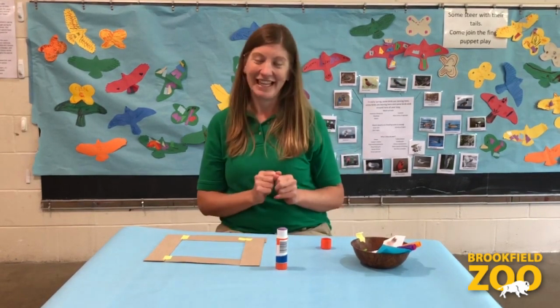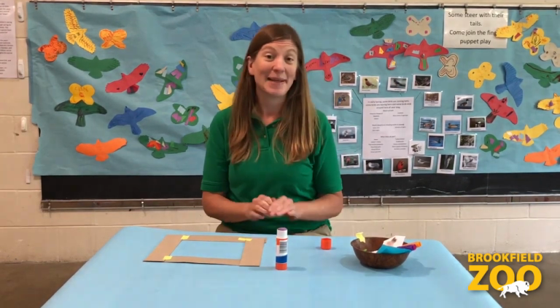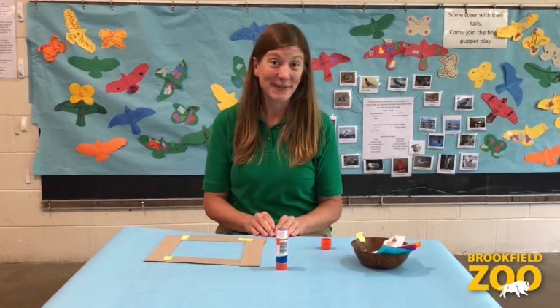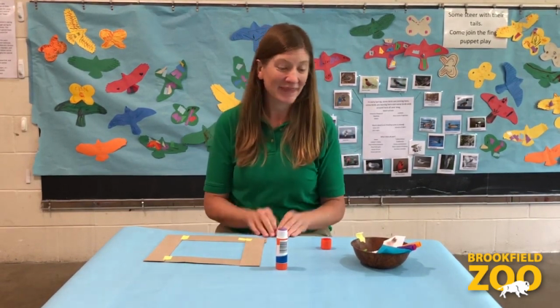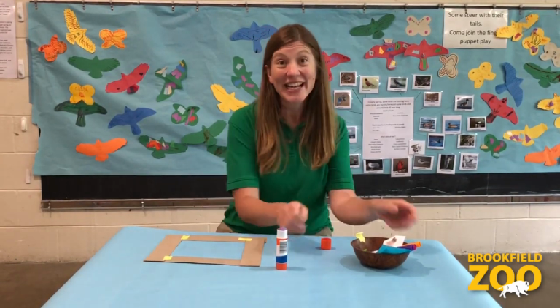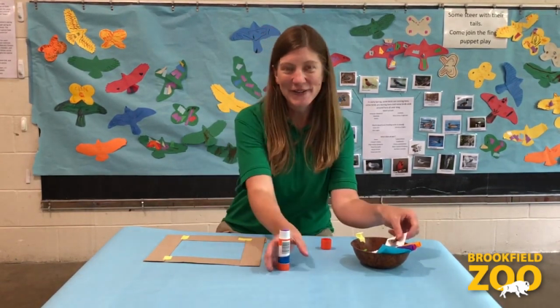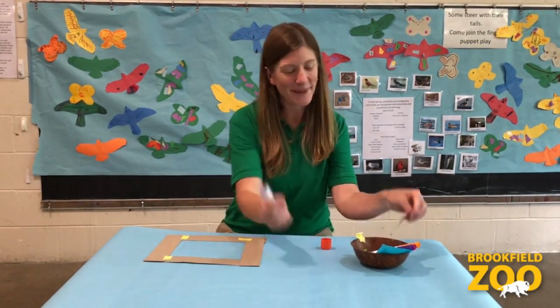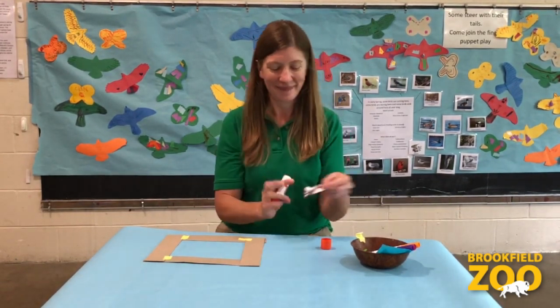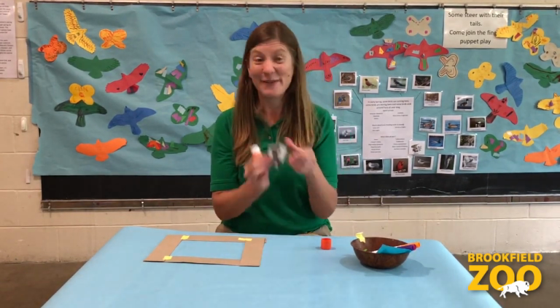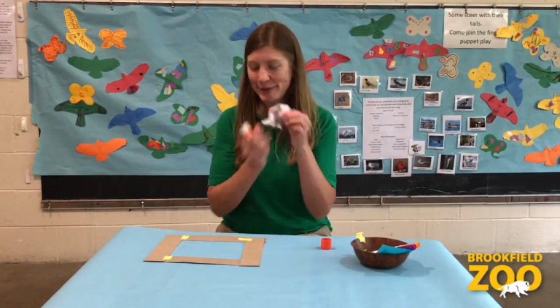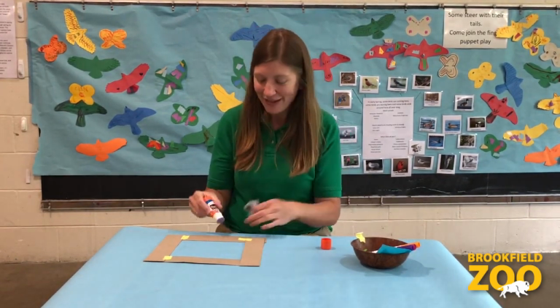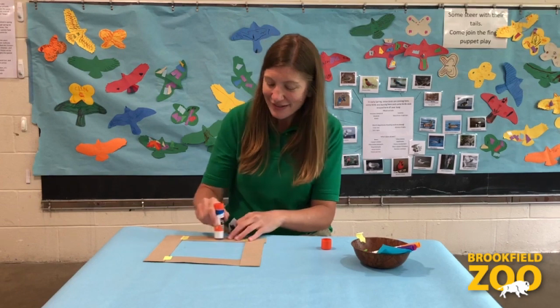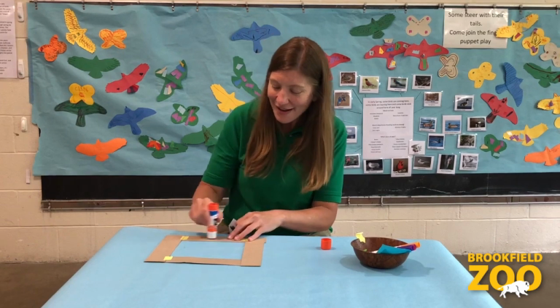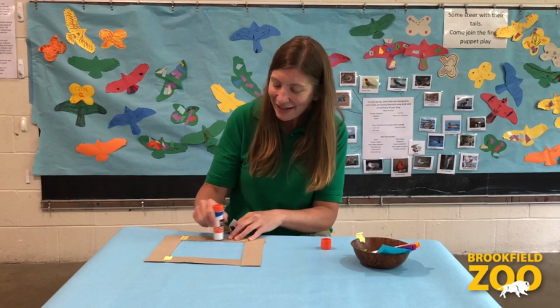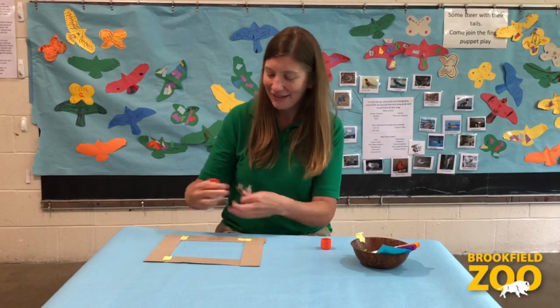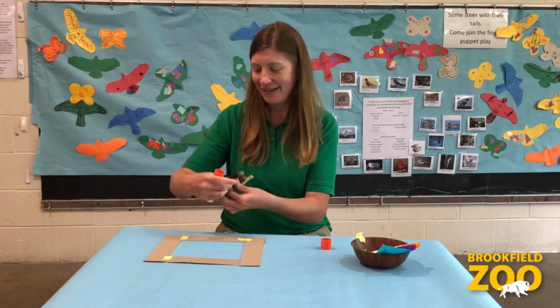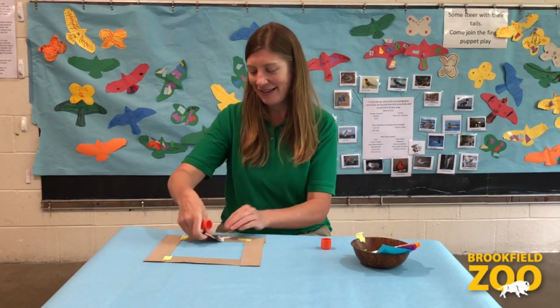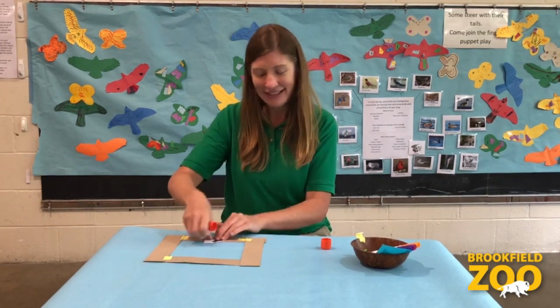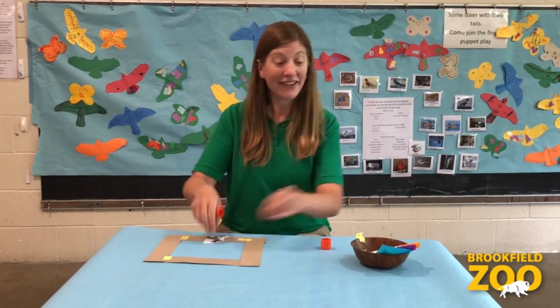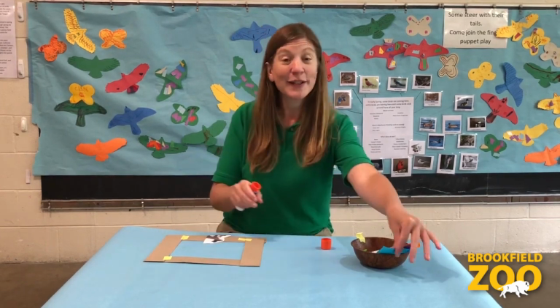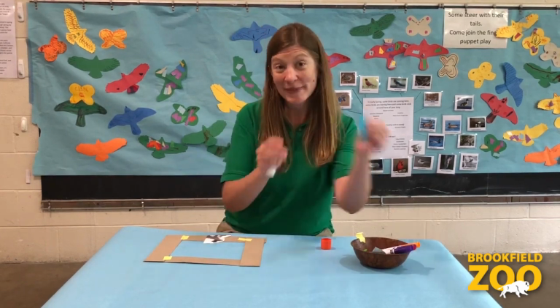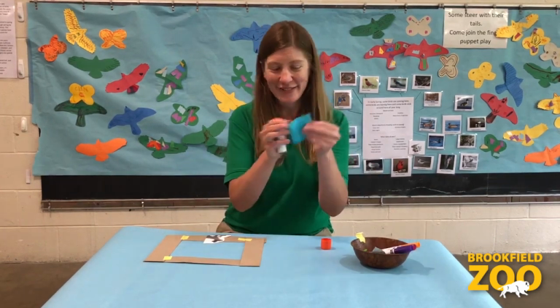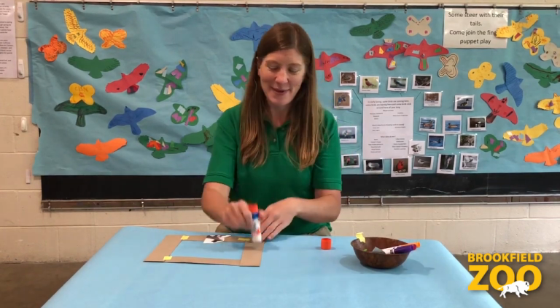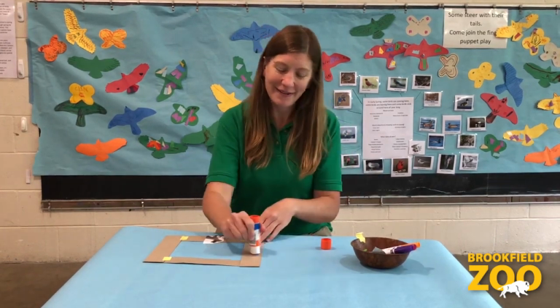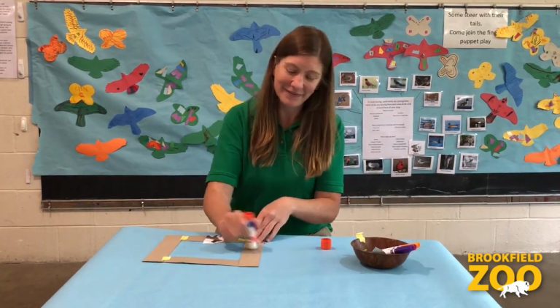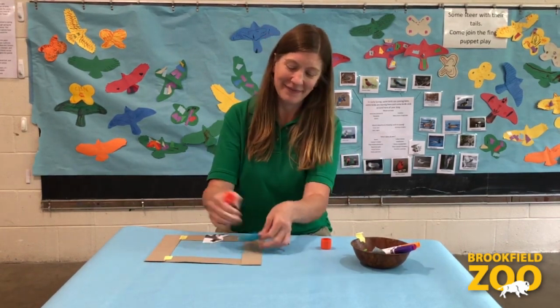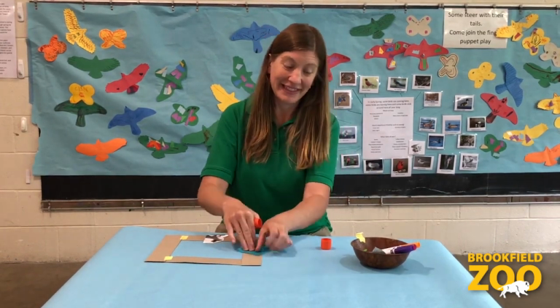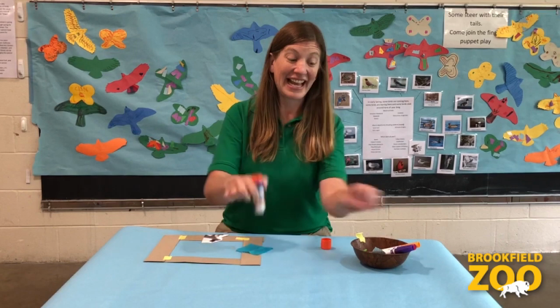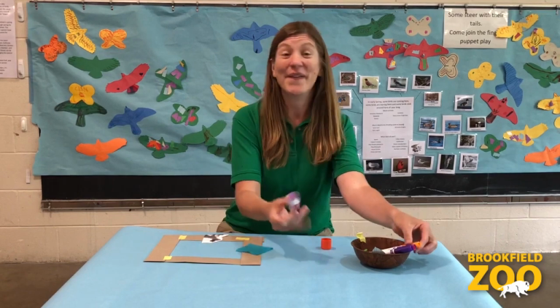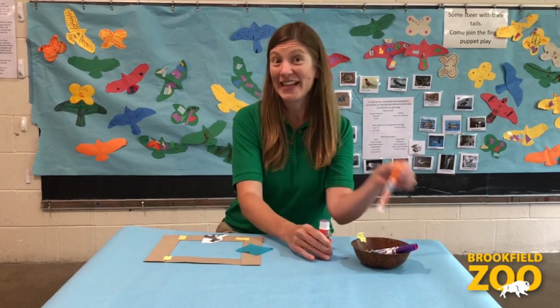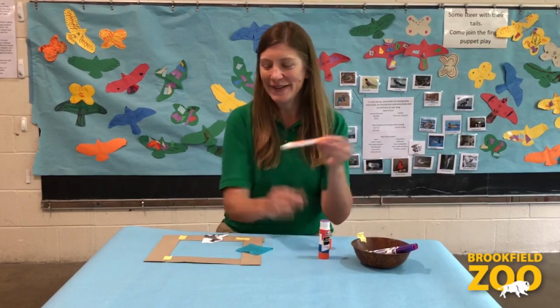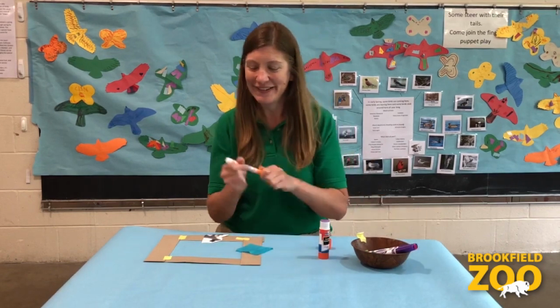Step 2: Decorate your frame. You can glue pictures on it, colorful pieces of paper, and you can color it.